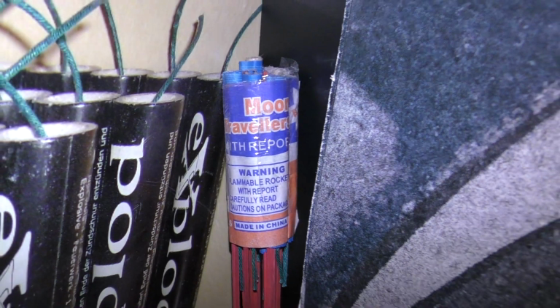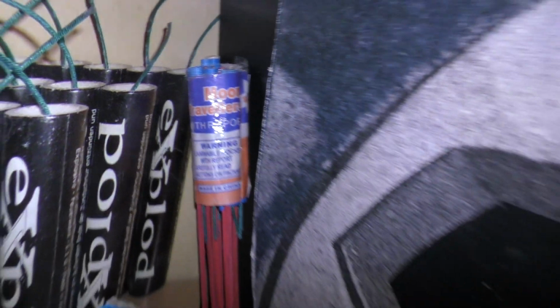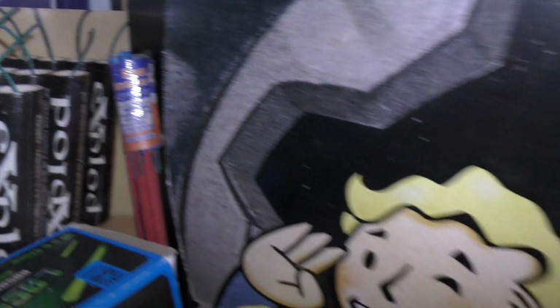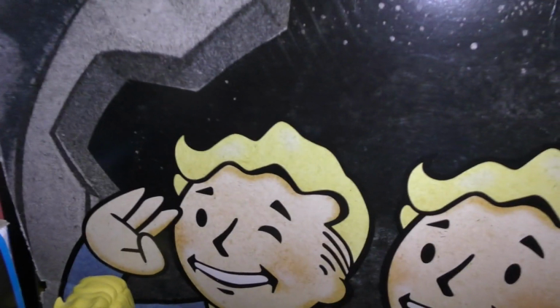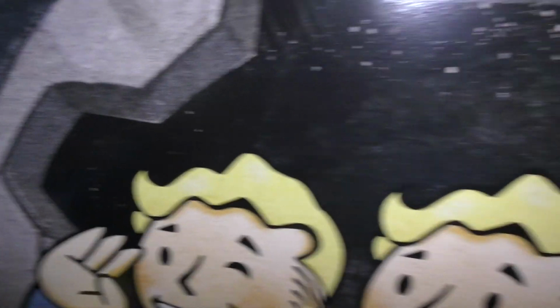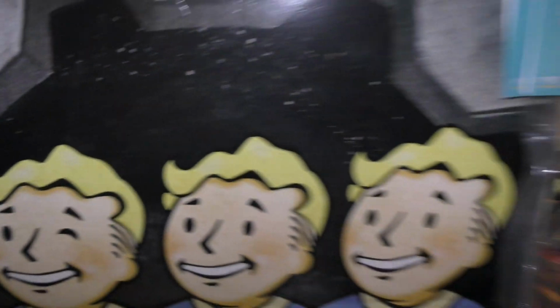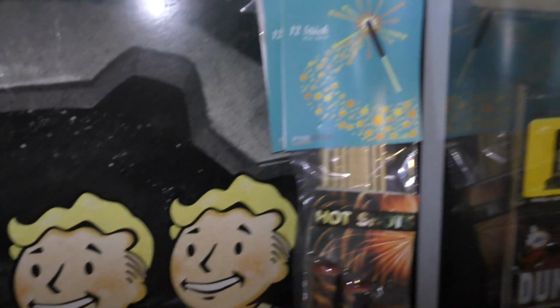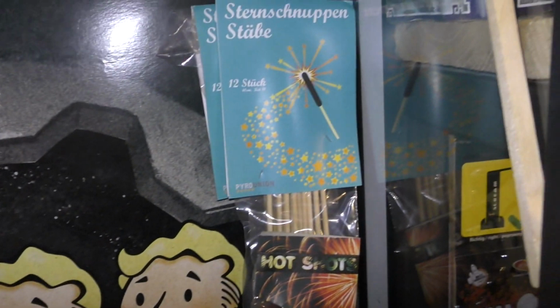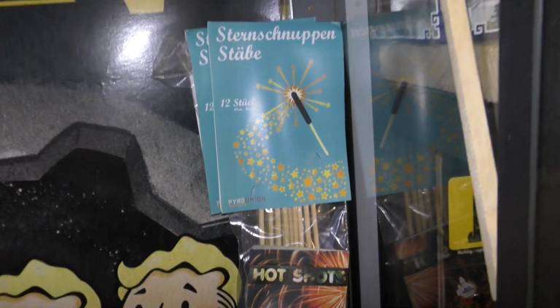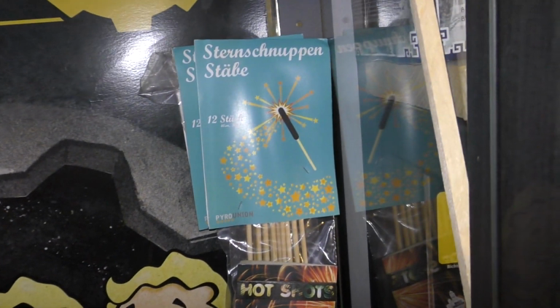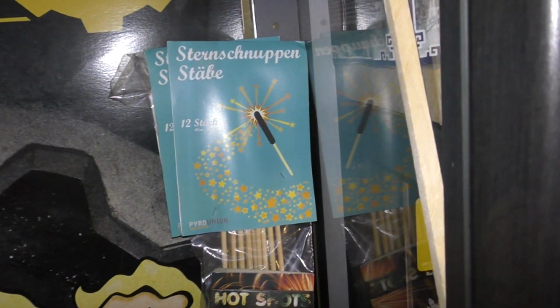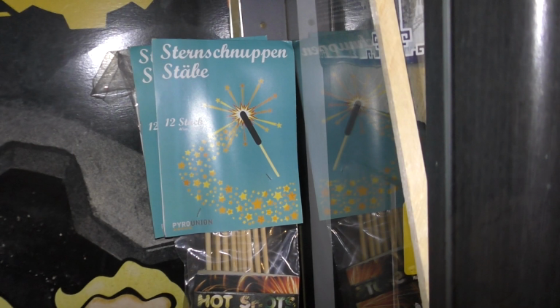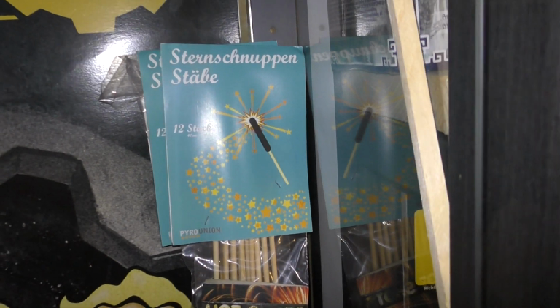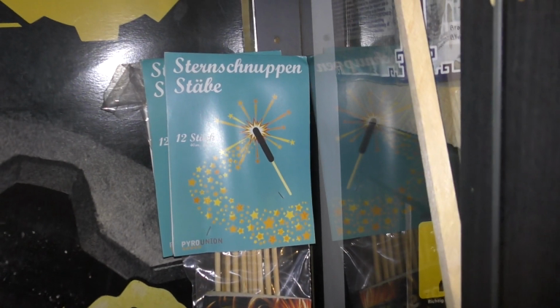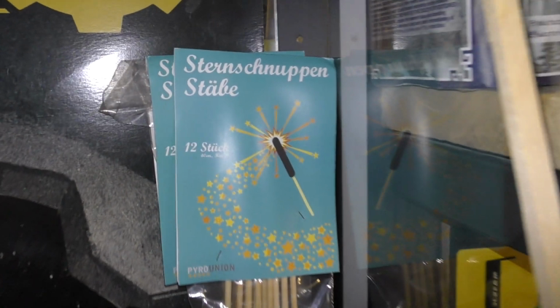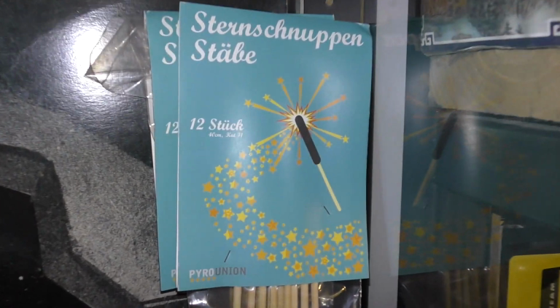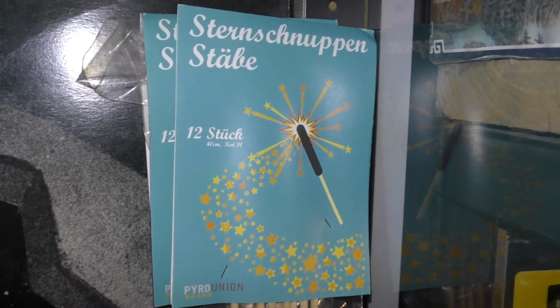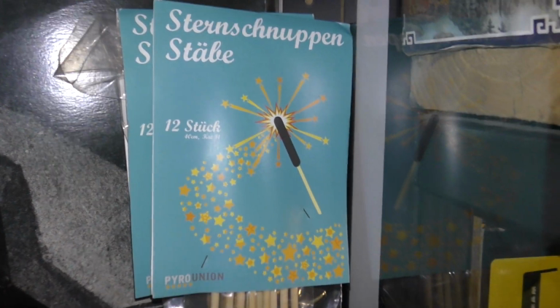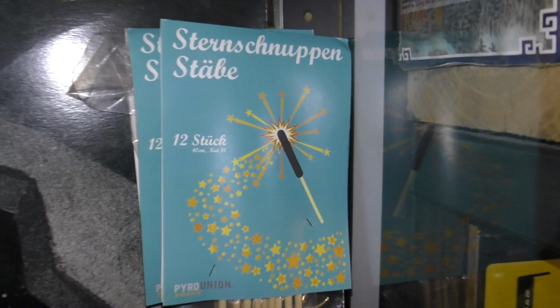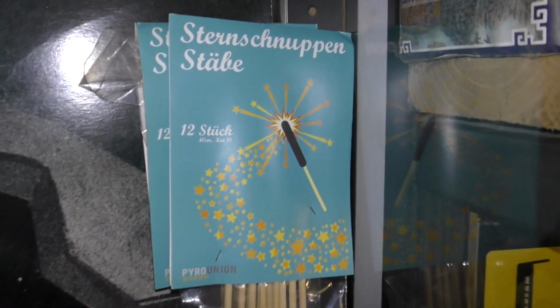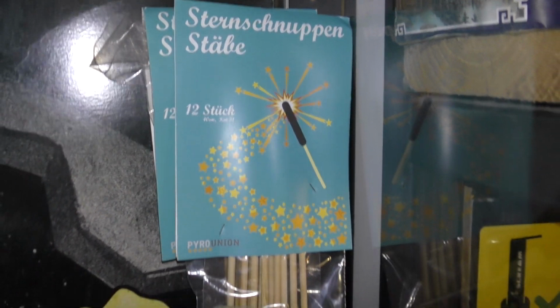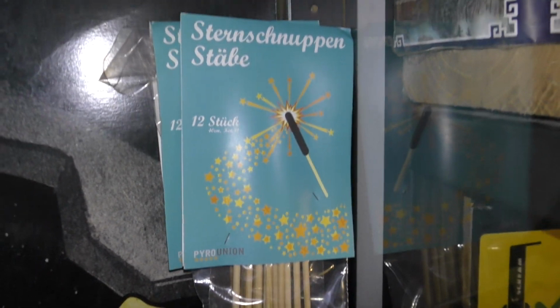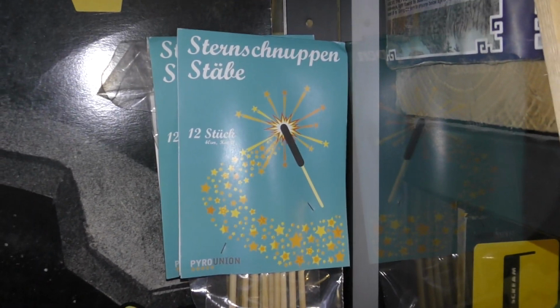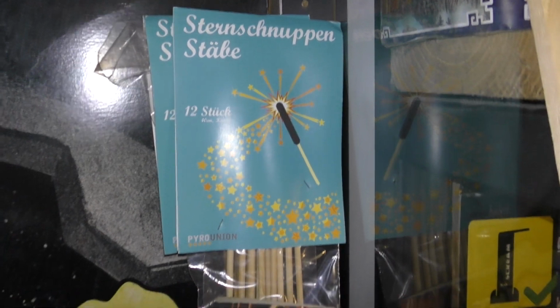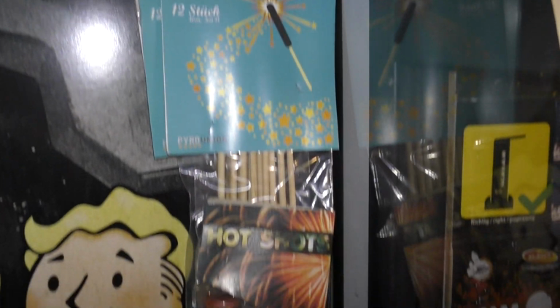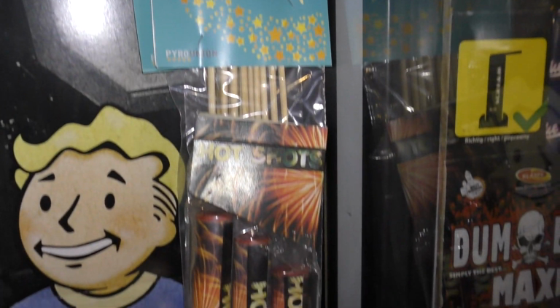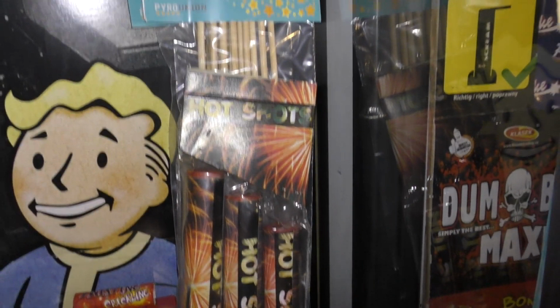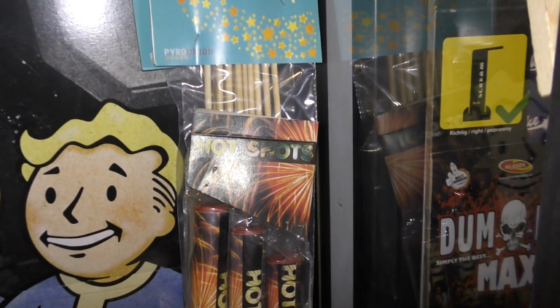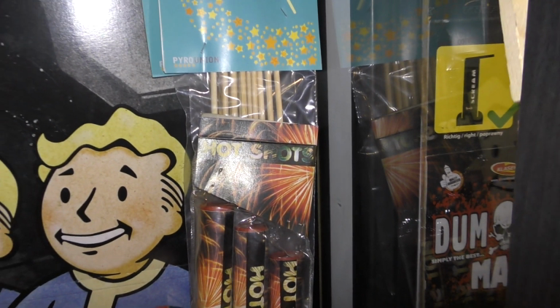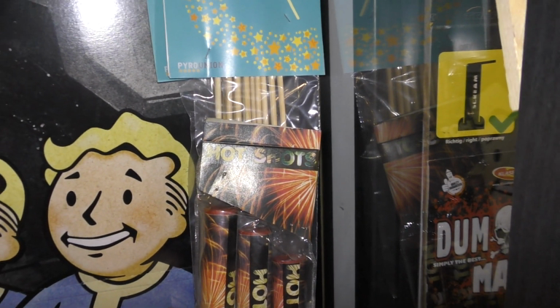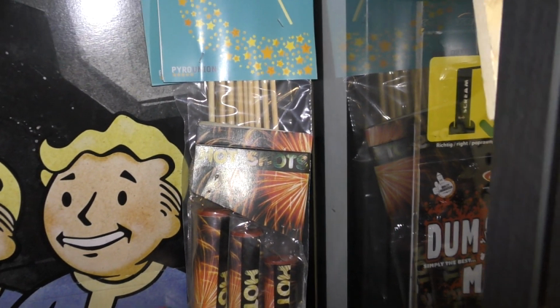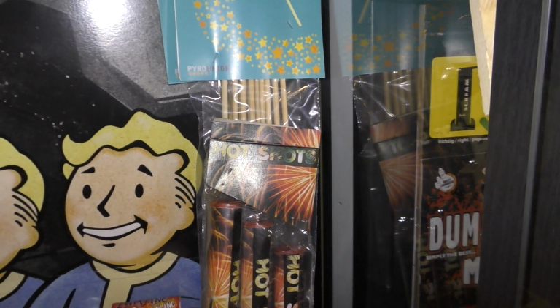Moontravelers. Met report. Sternschnuppen. Staben. Supergoede stage. Ik denk echt wel dat er de beste zijn die er op dit moment te krijgen zijn. Die doen toch super lang. Meer dan een halve minuut tot een minuut.